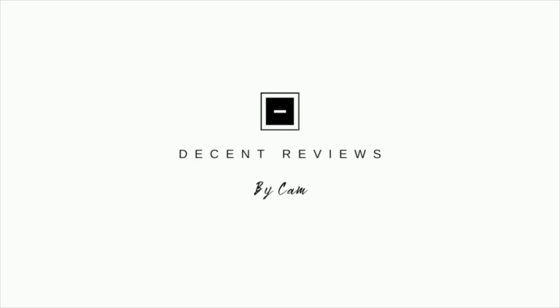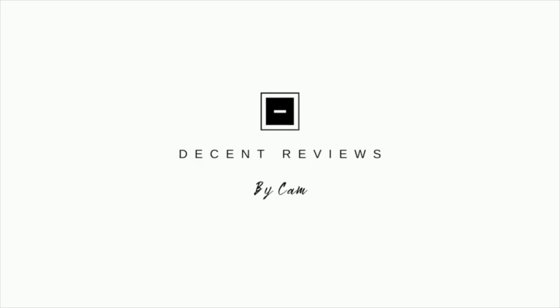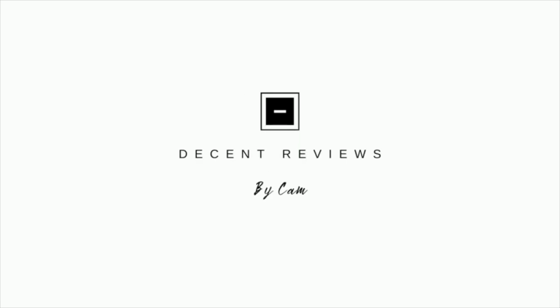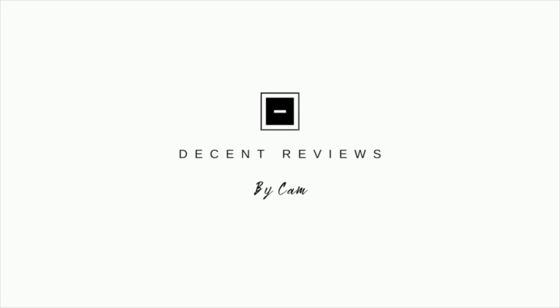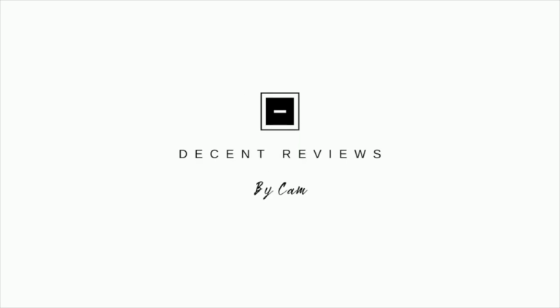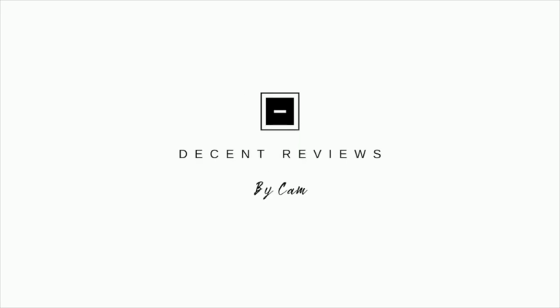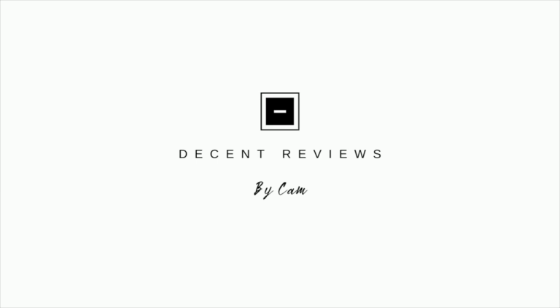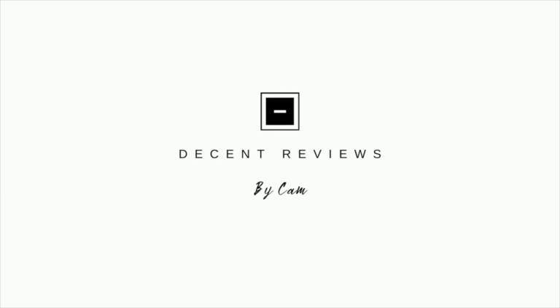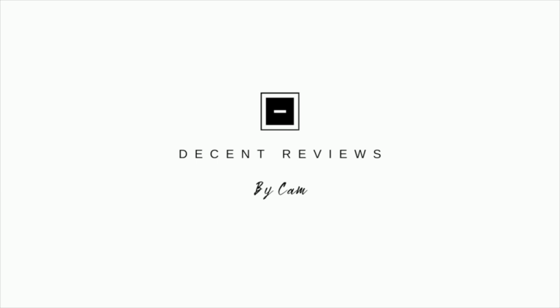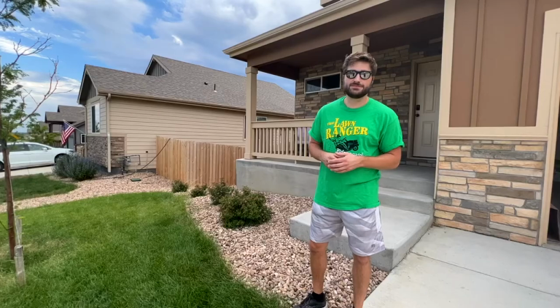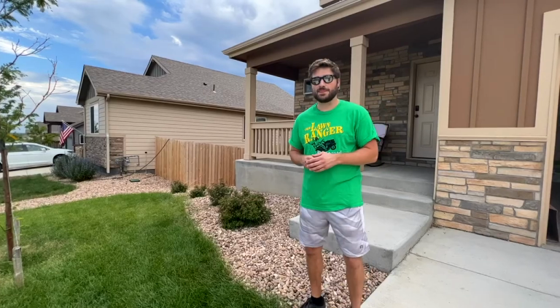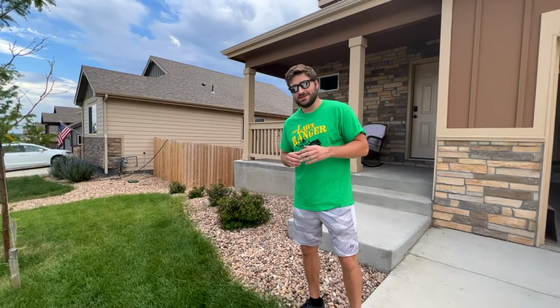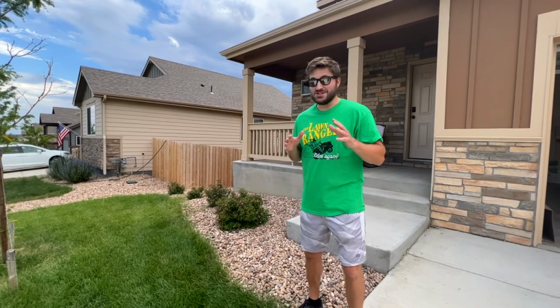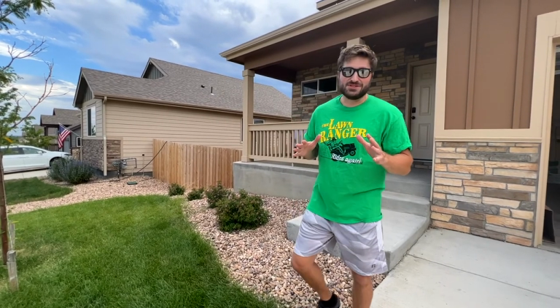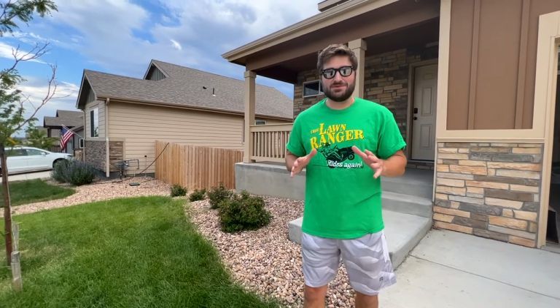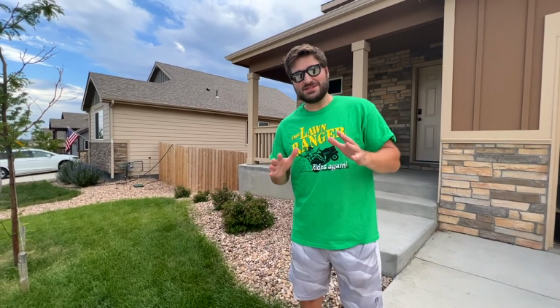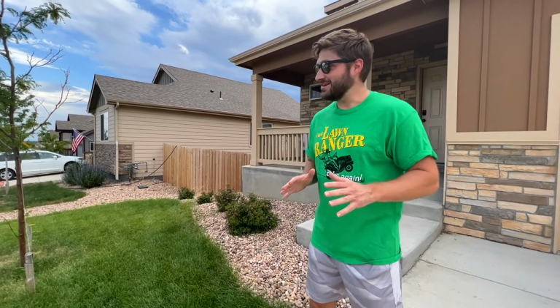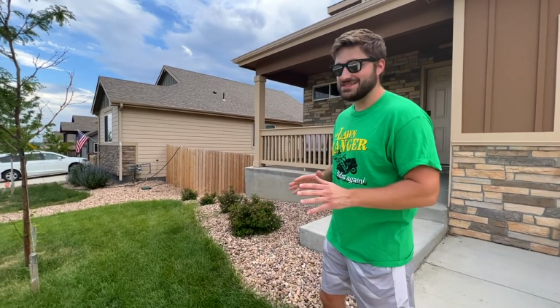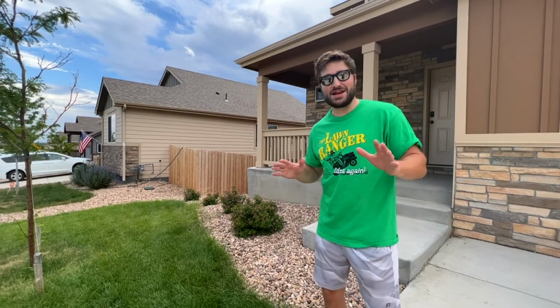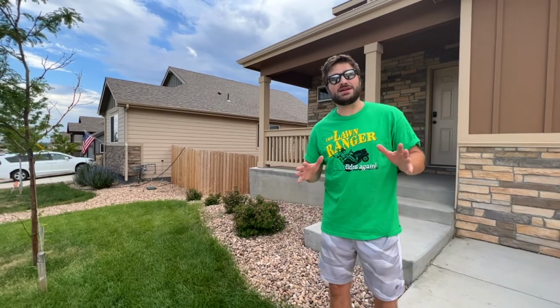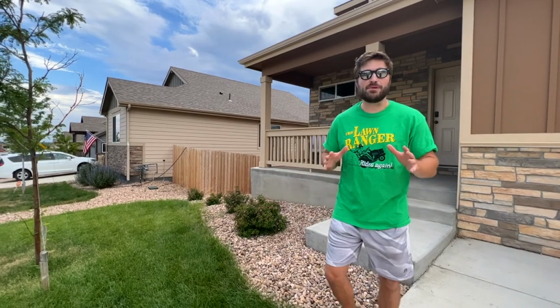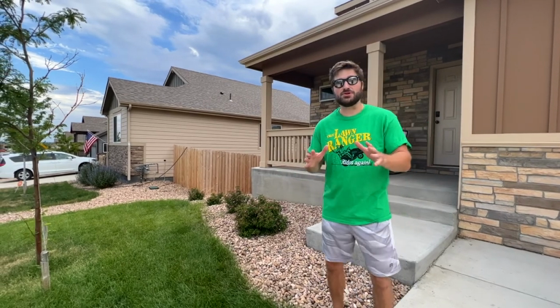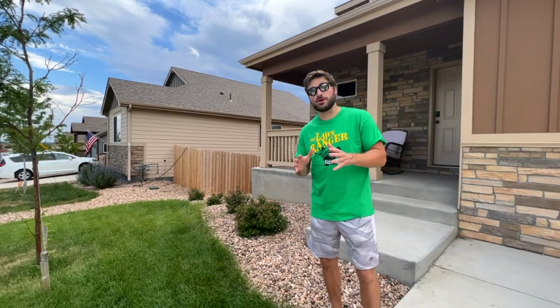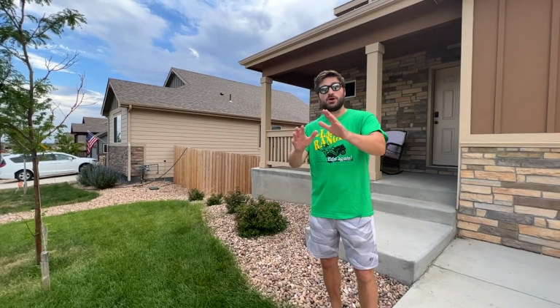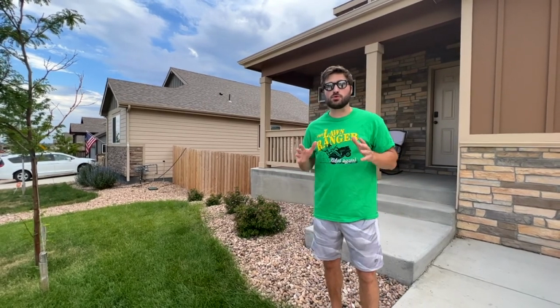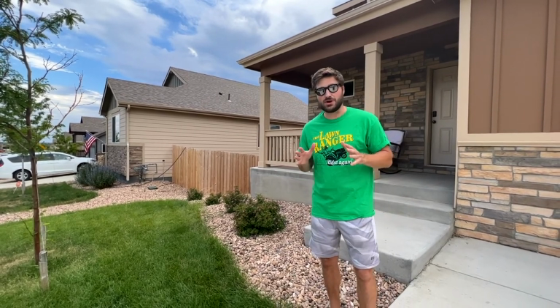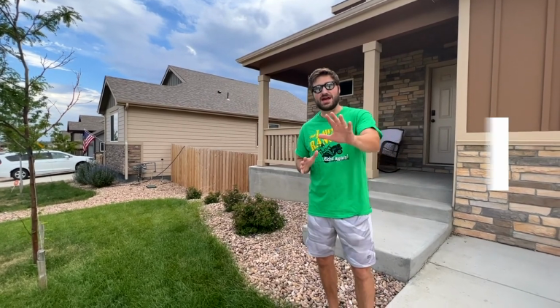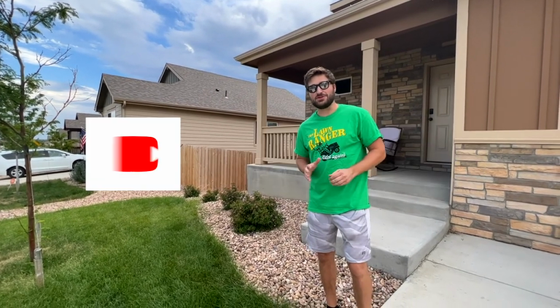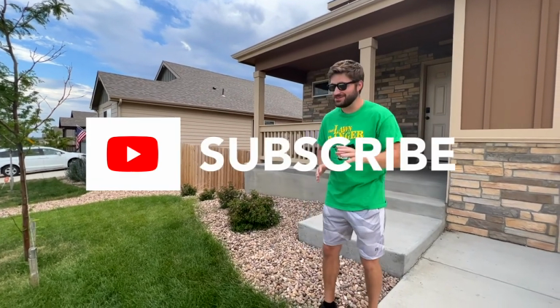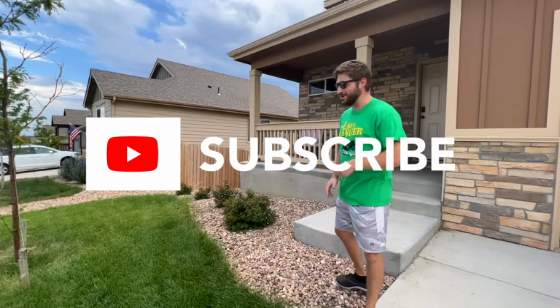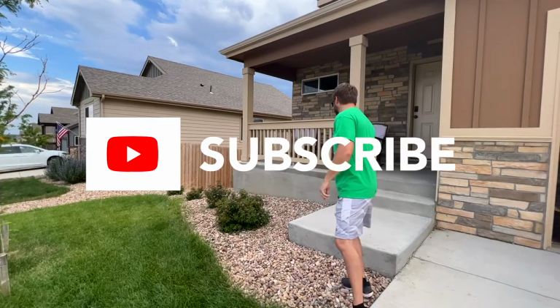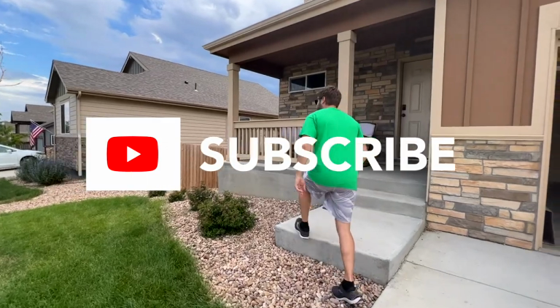Decent Reviews by Cam. He's going to be out of his mind when he finds out I'm here. It's not every day you see a popular YouTuber with under 40 subscribers at your front door. Come on, this is going to be great.